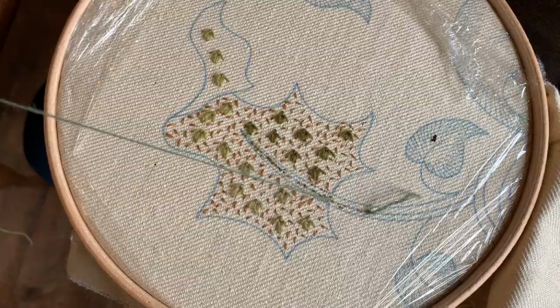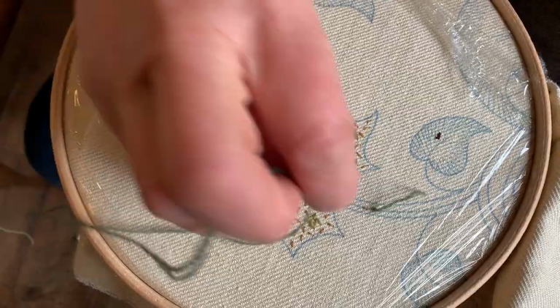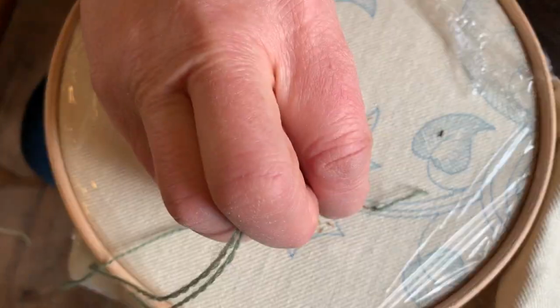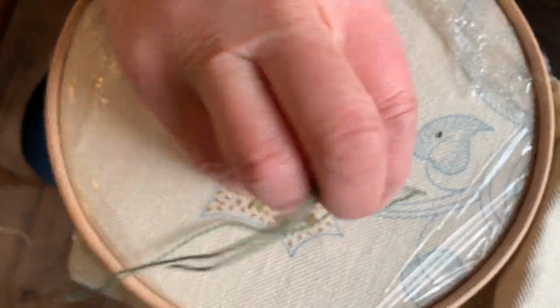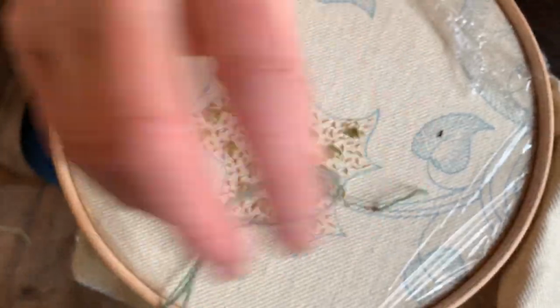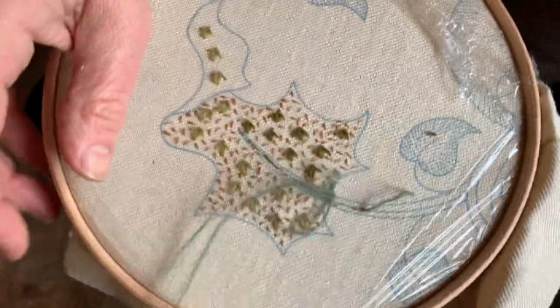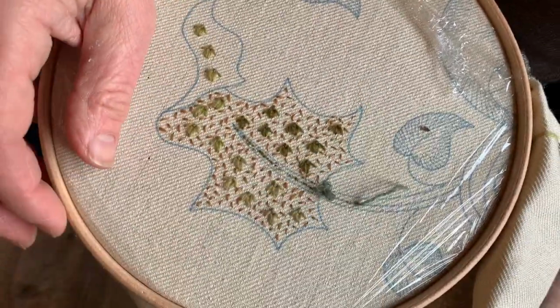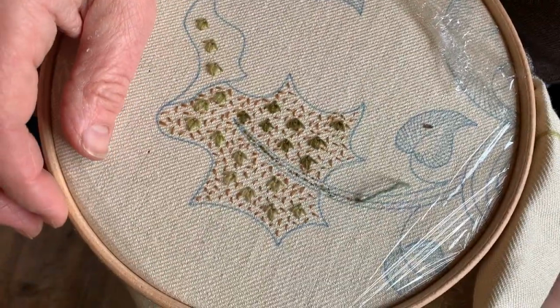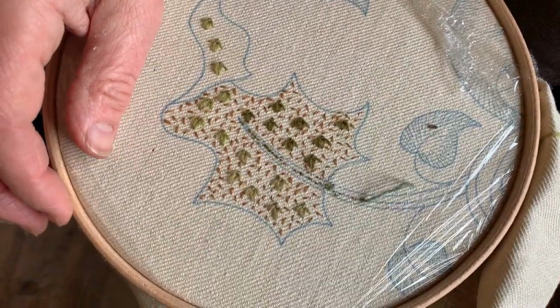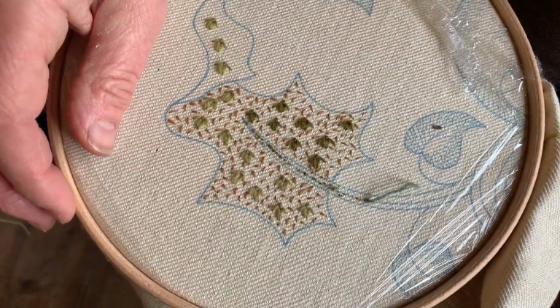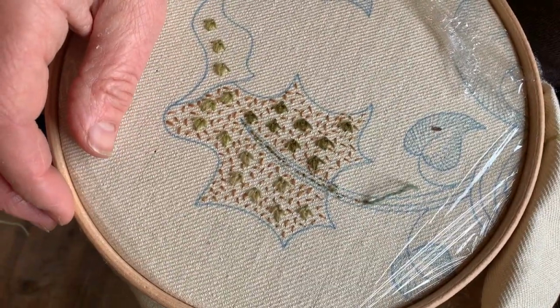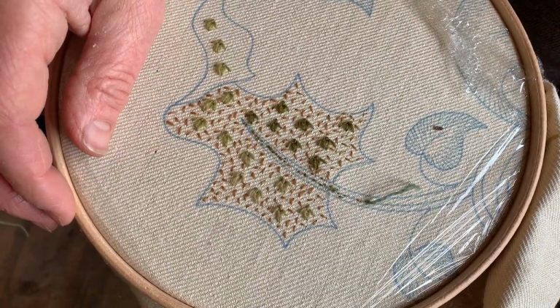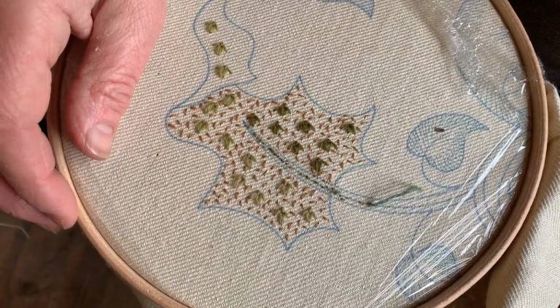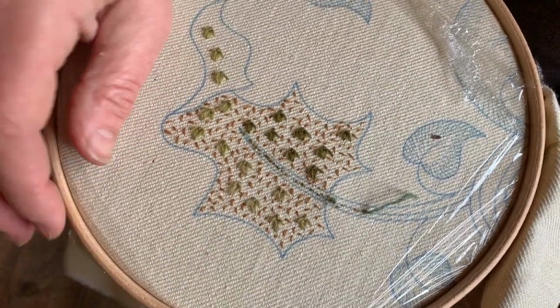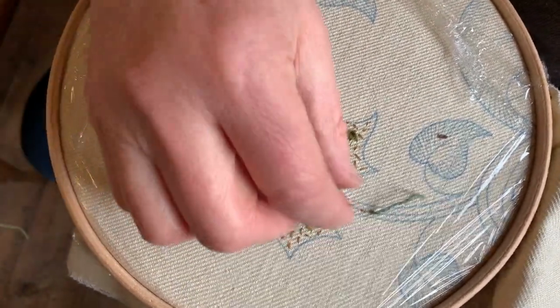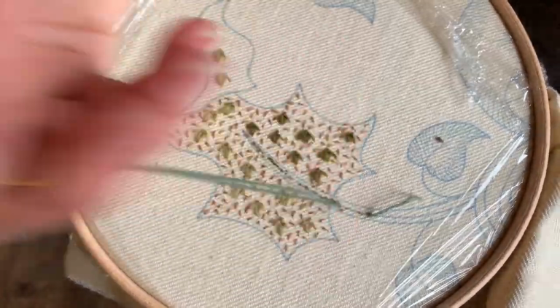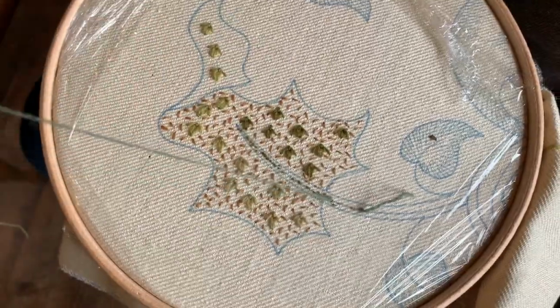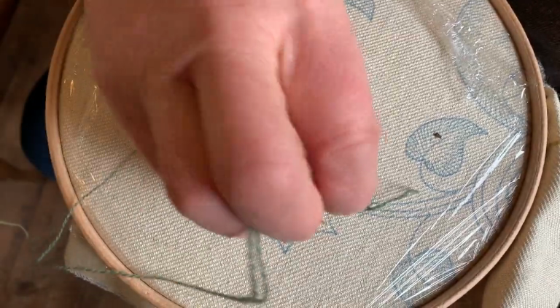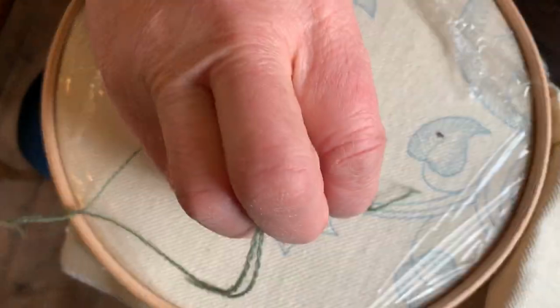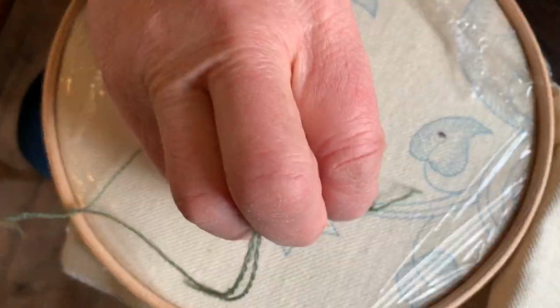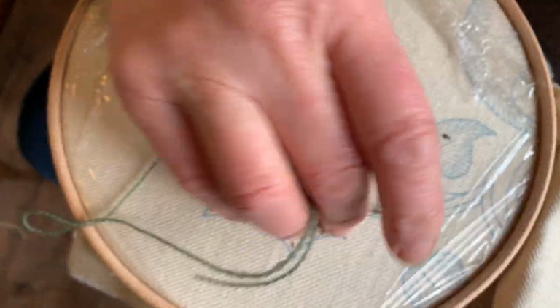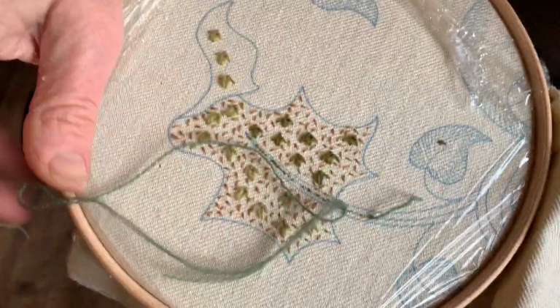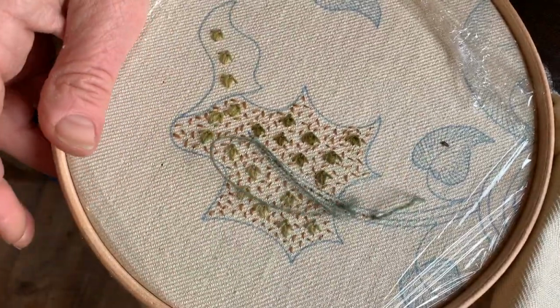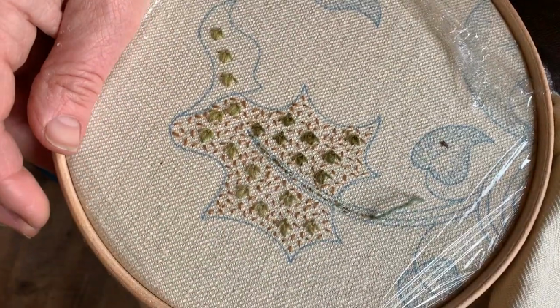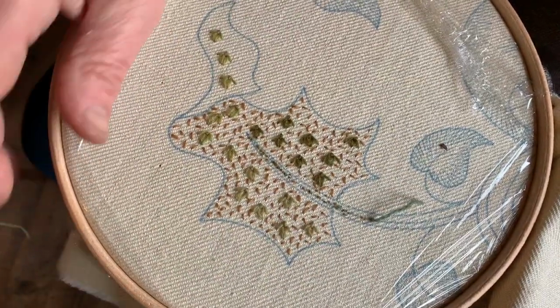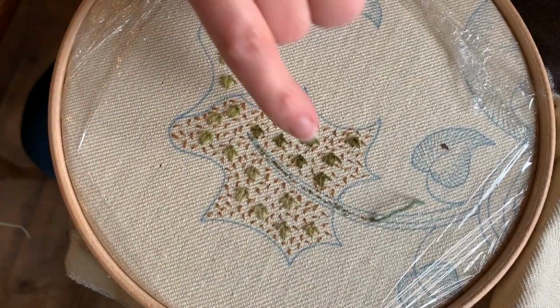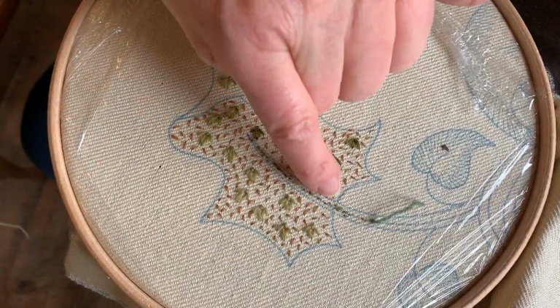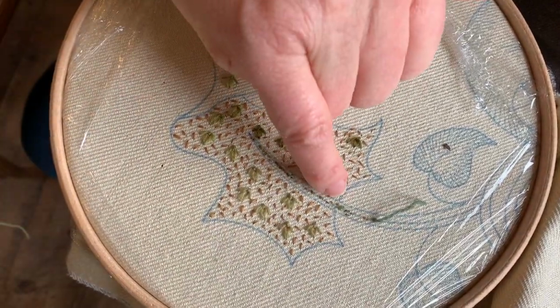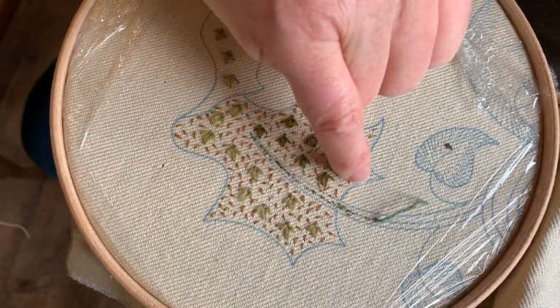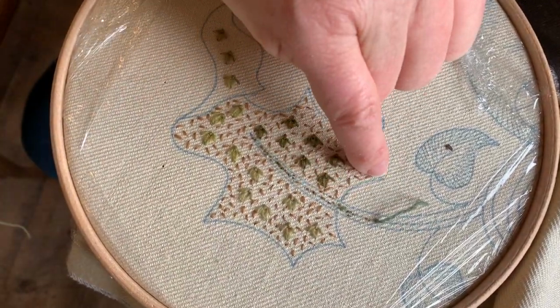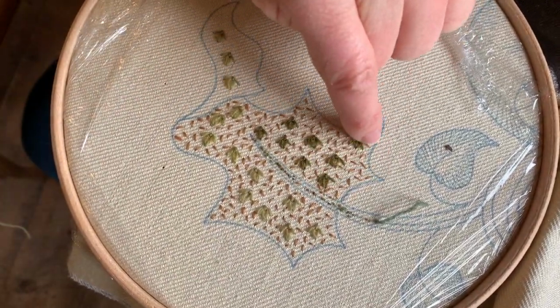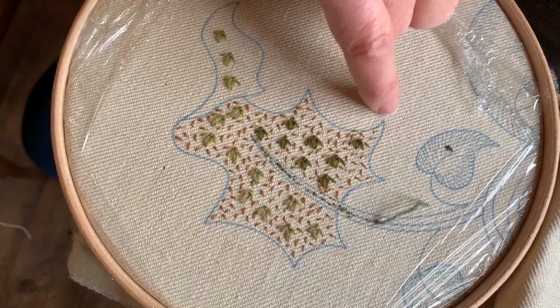I'm just casting on in an area that's going to be stitched over later with a very heavy line of crawl stem, and I'm now going to work this outline along here.